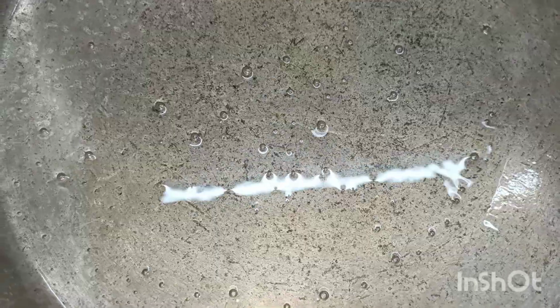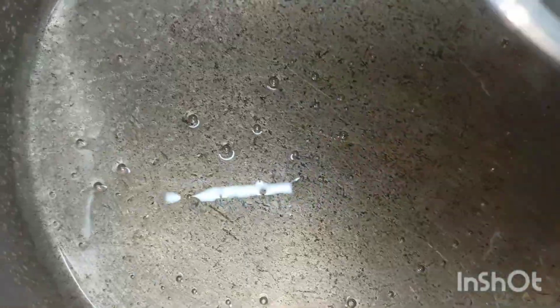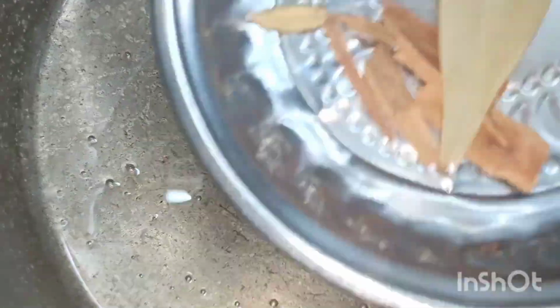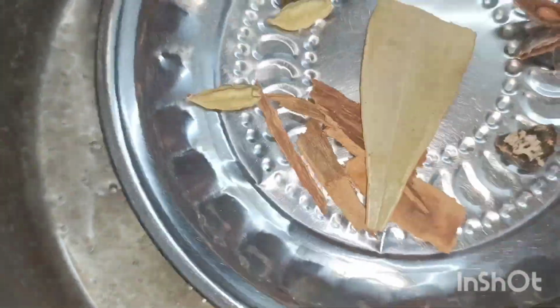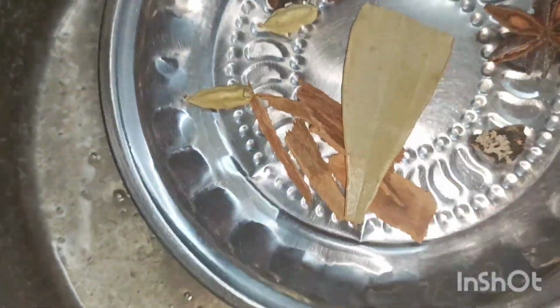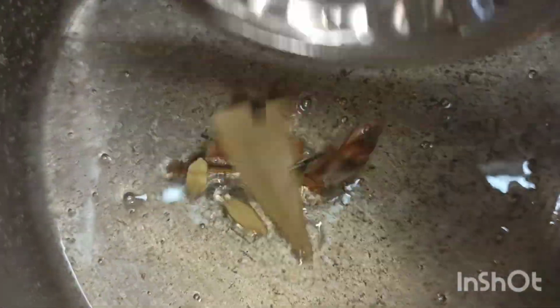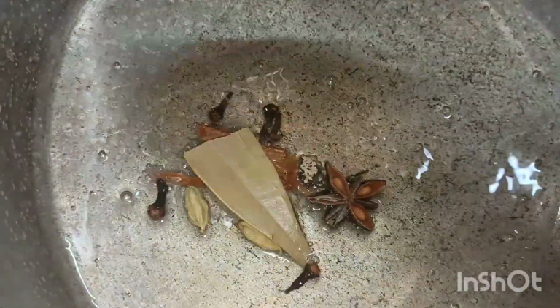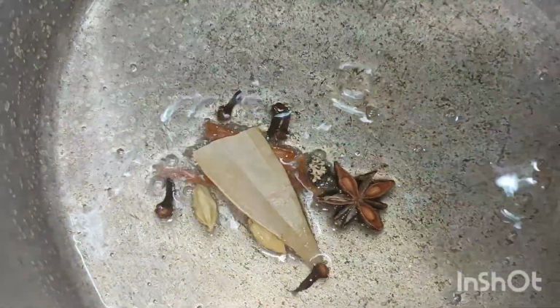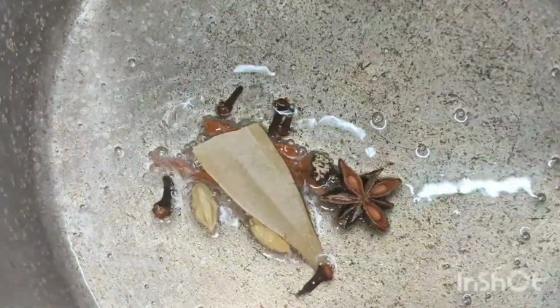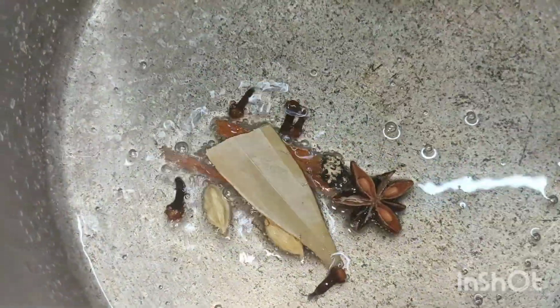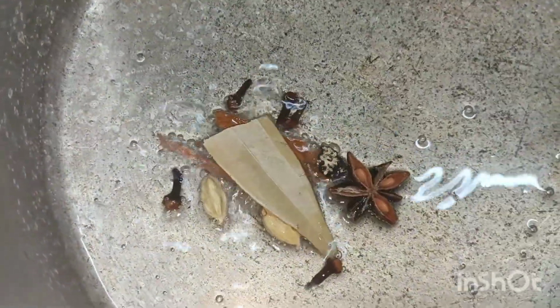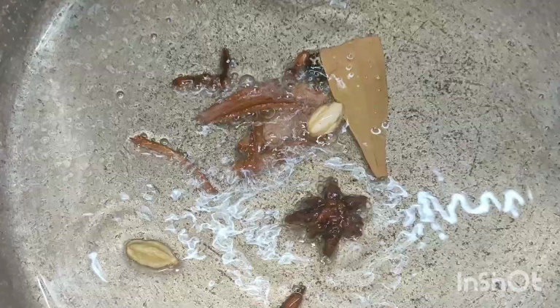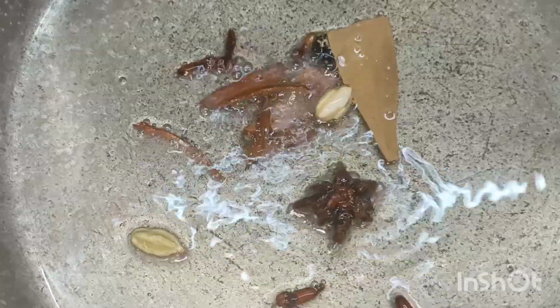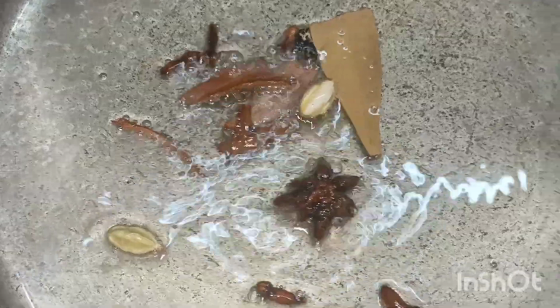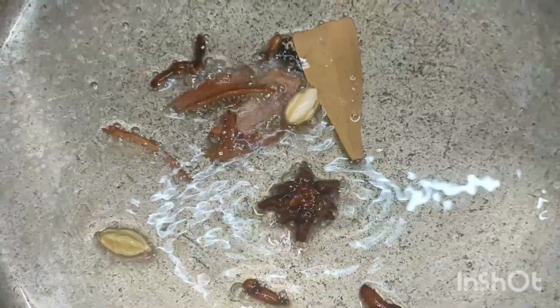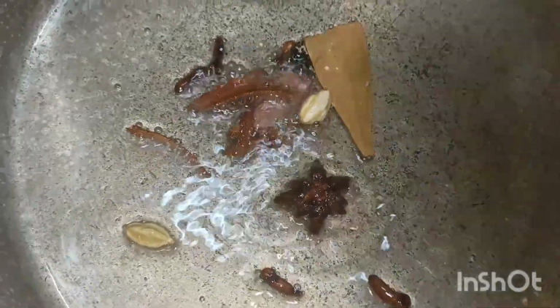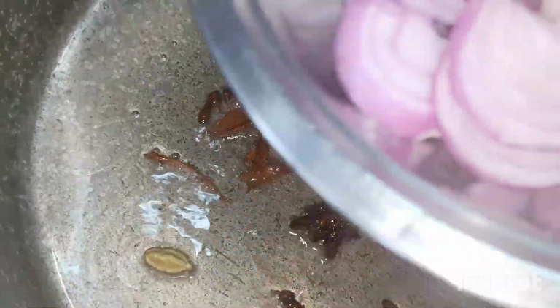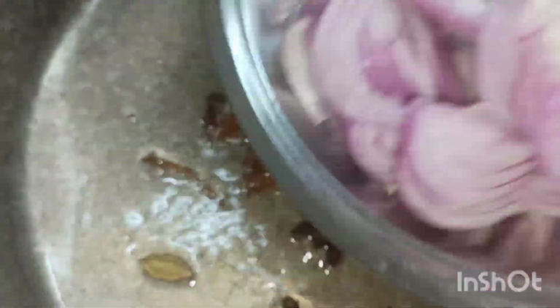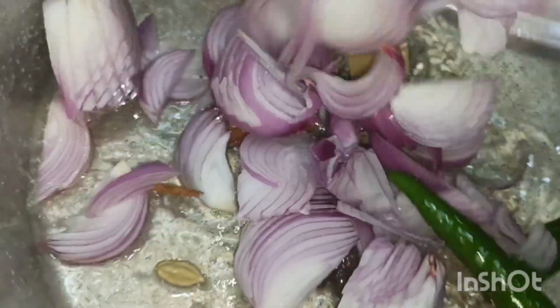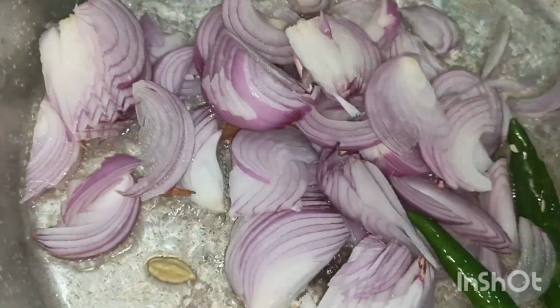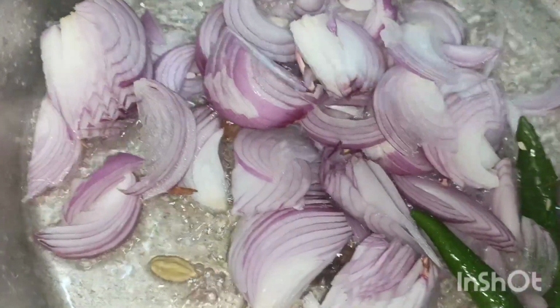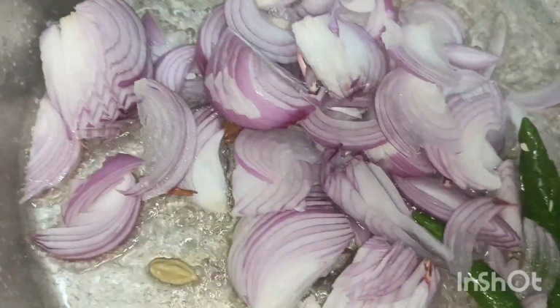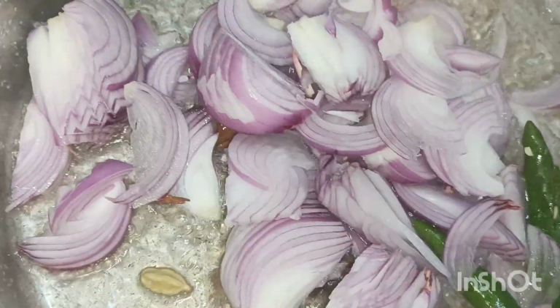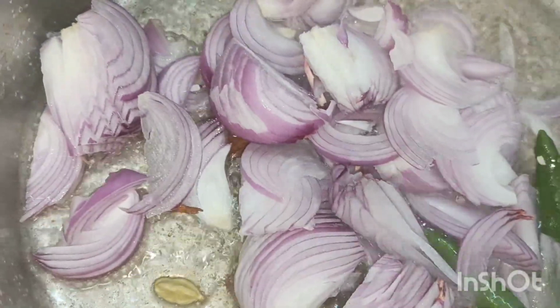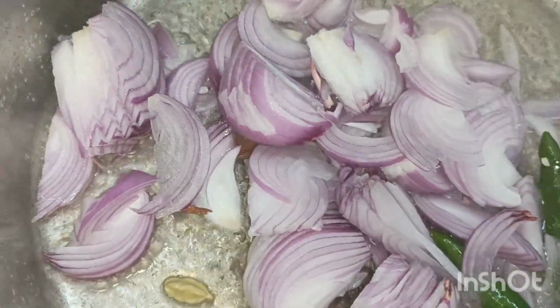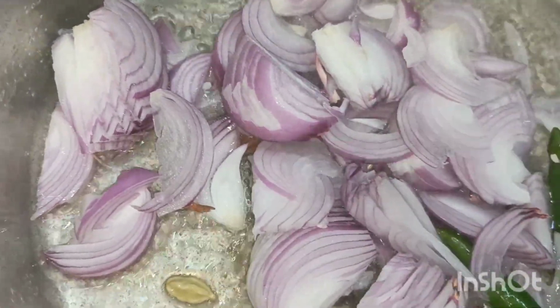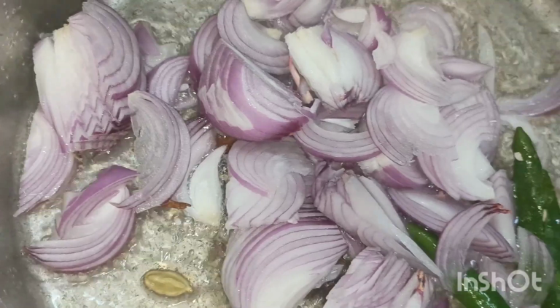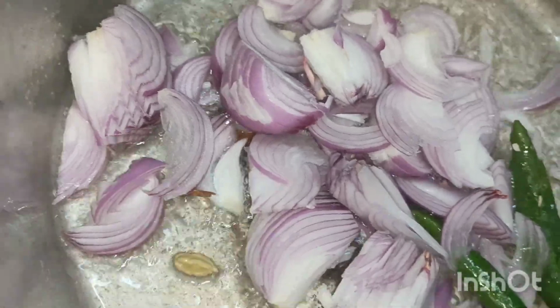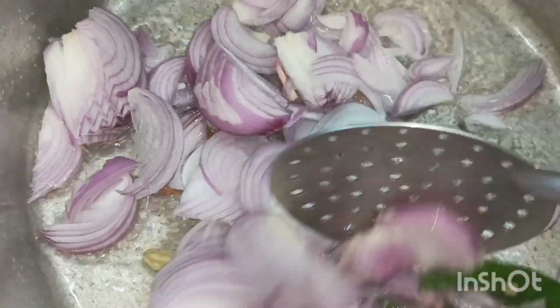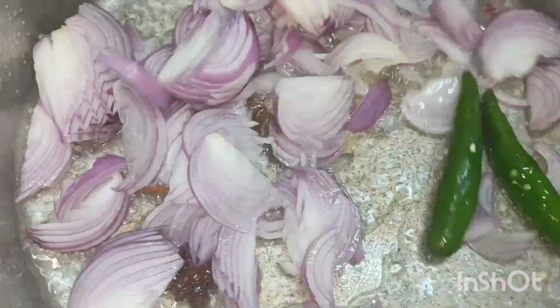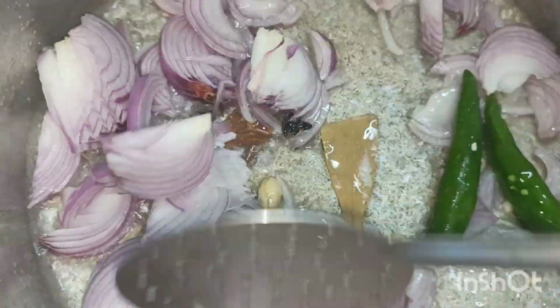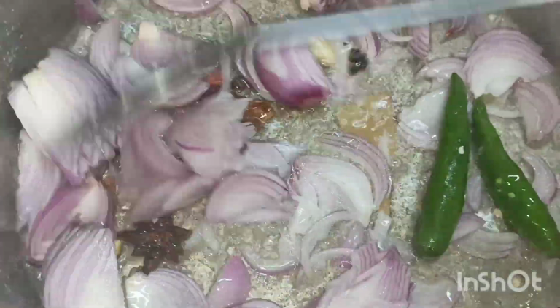Add 4 tbsp of oil. Add 1 tbsp of spices — corn and brinches.